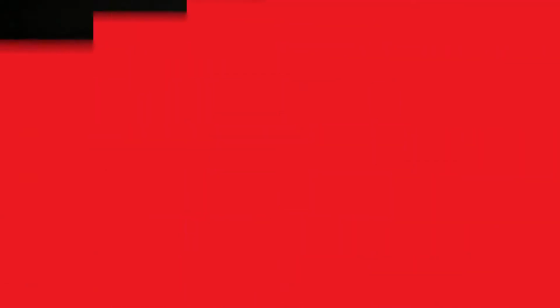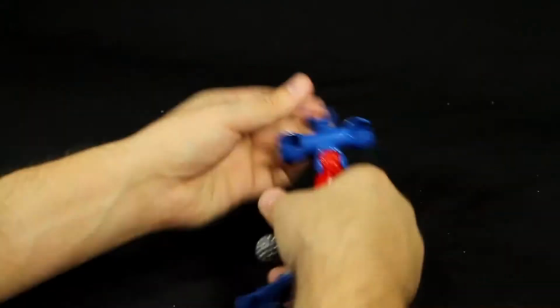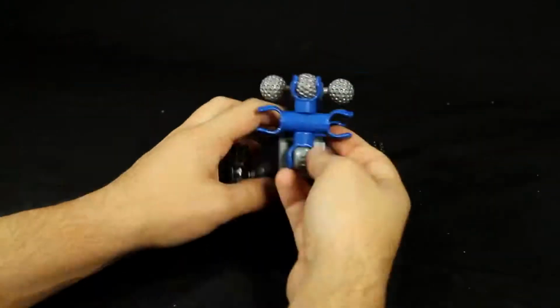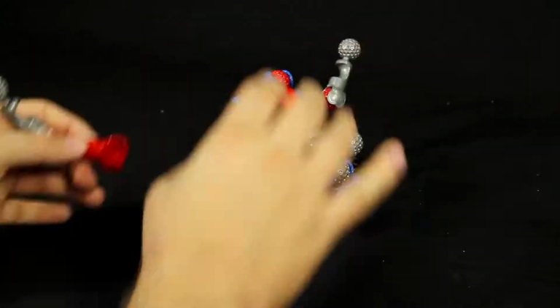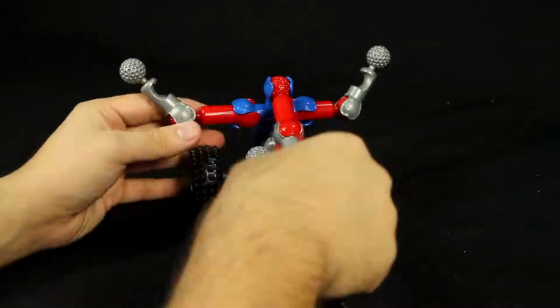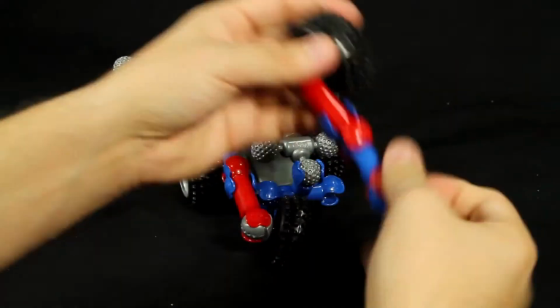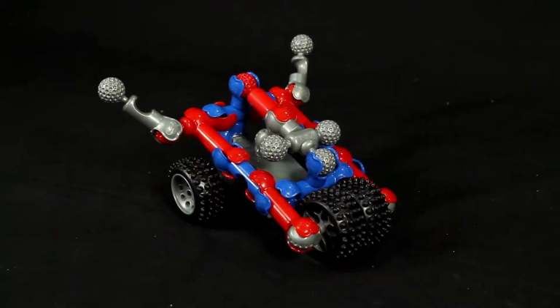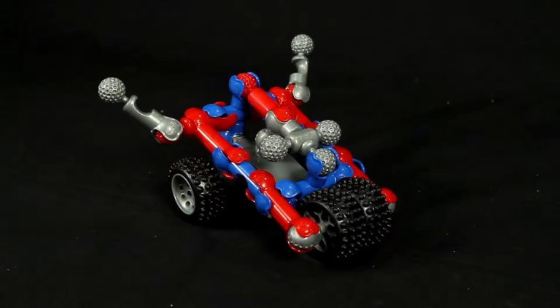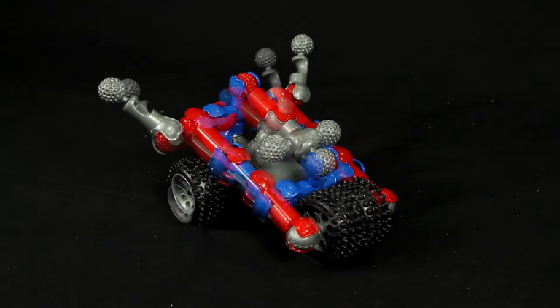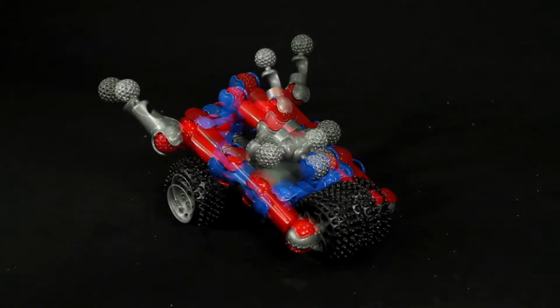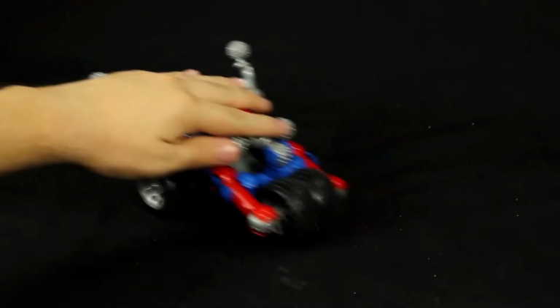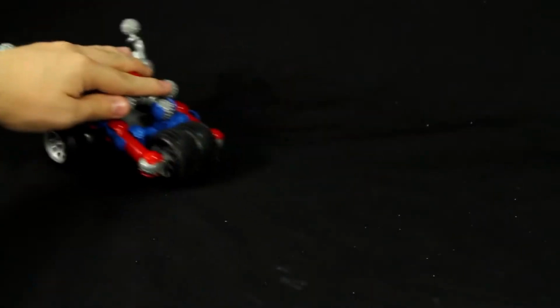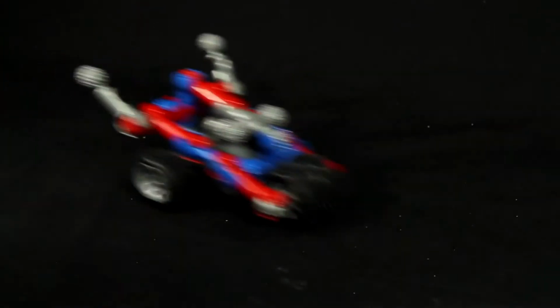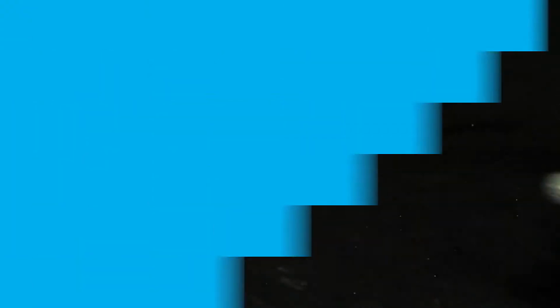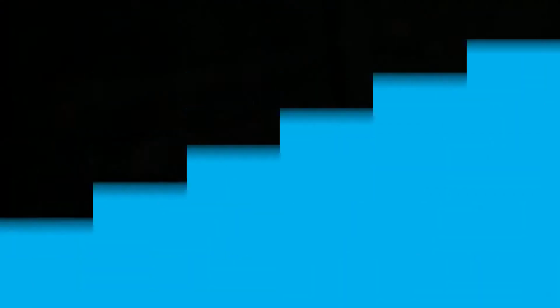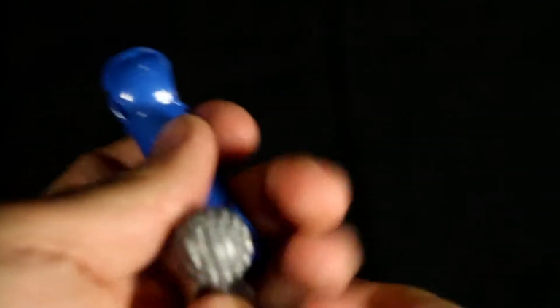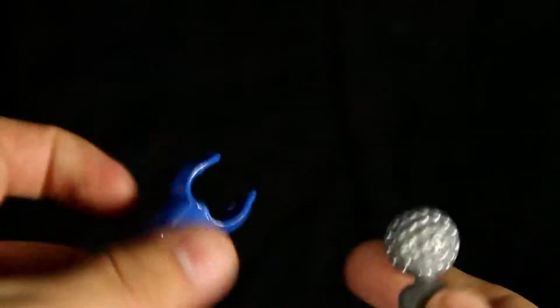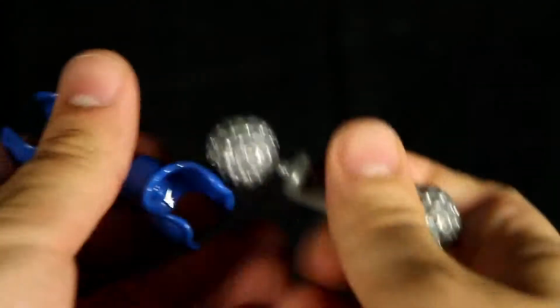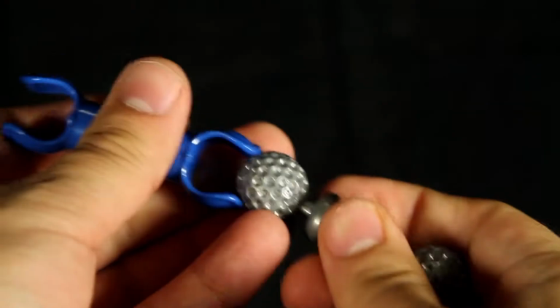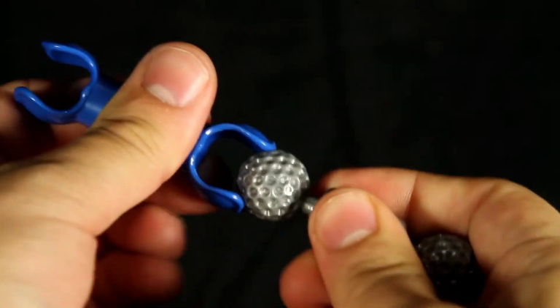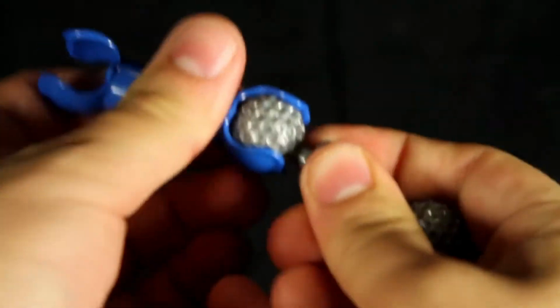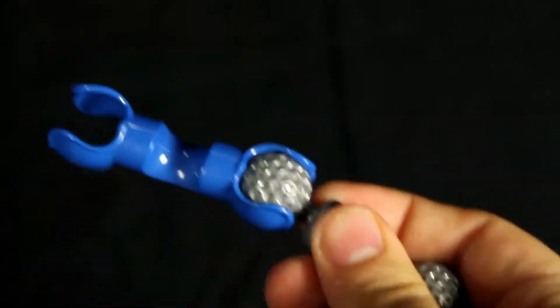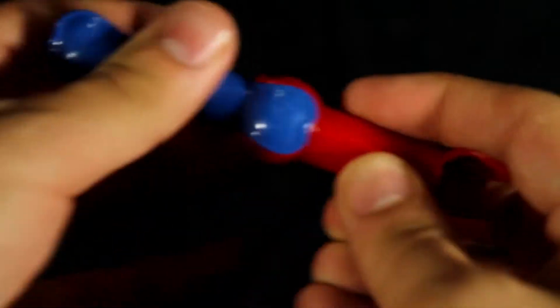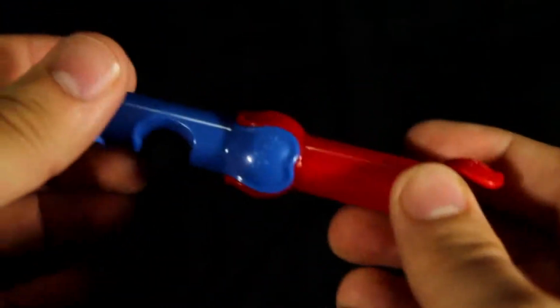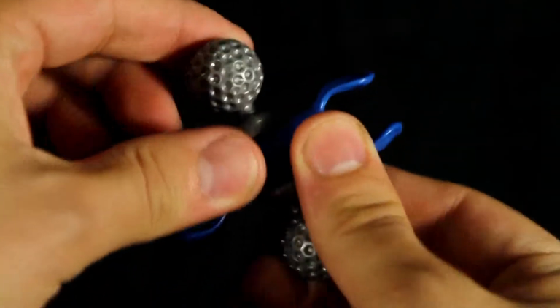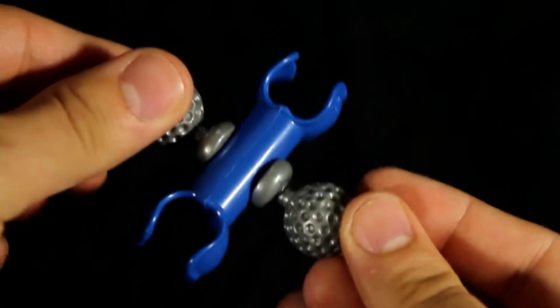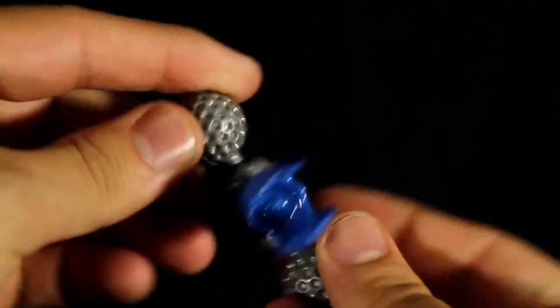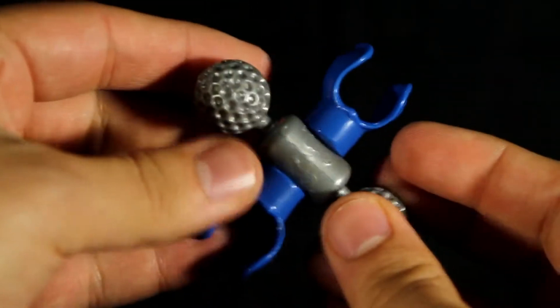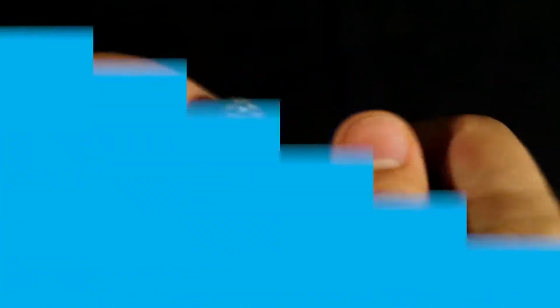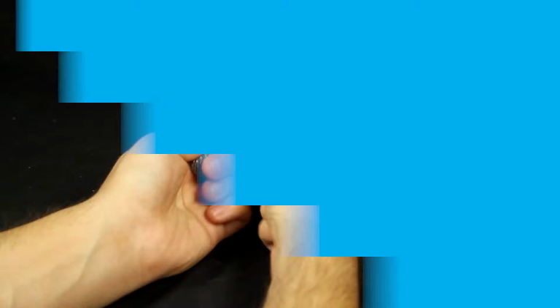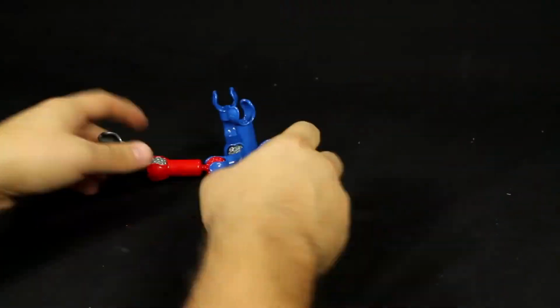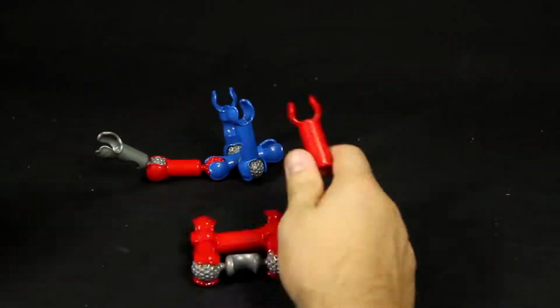And because ZOOB is an open-ended building system, you can use your imagination to build your own ZOOB cars with a twist. ZOOB features five unique pieces that snap, click, and pop together in multiple different ways, making building easy and versatile.